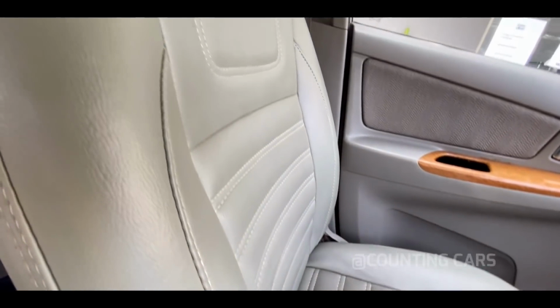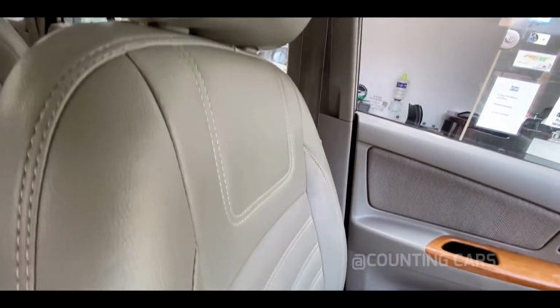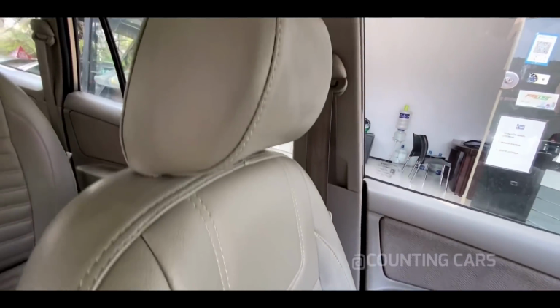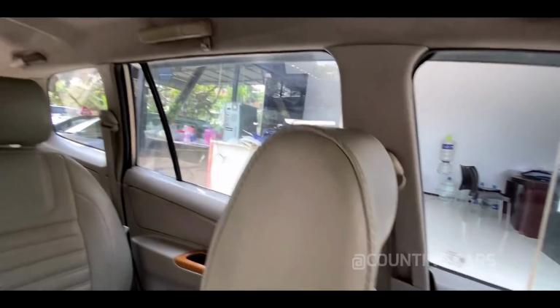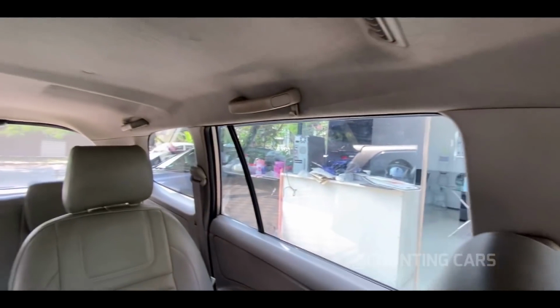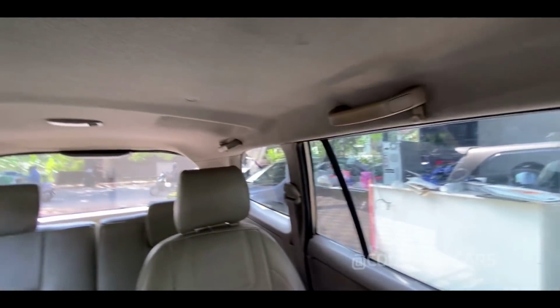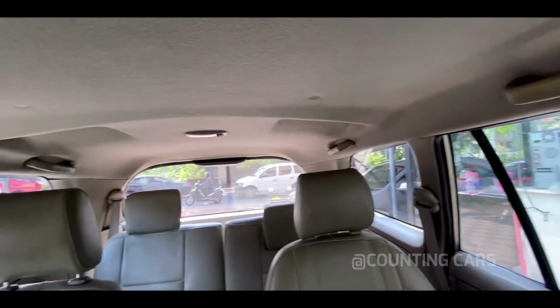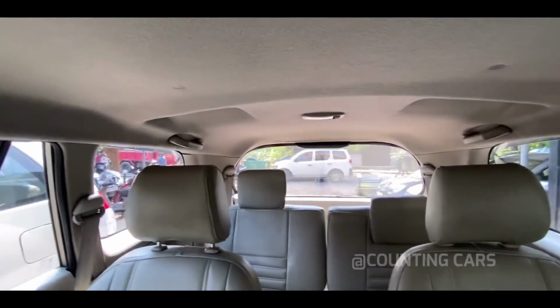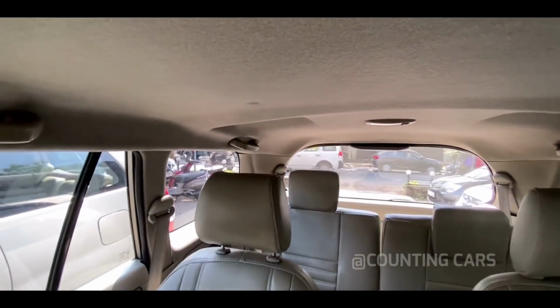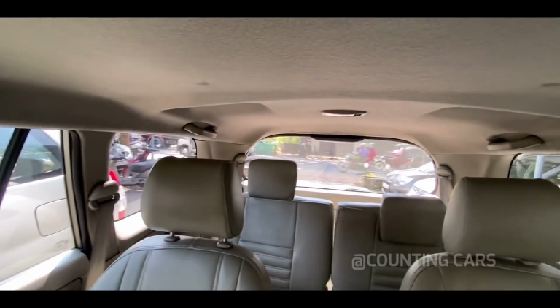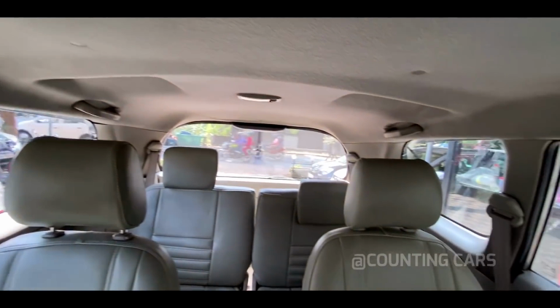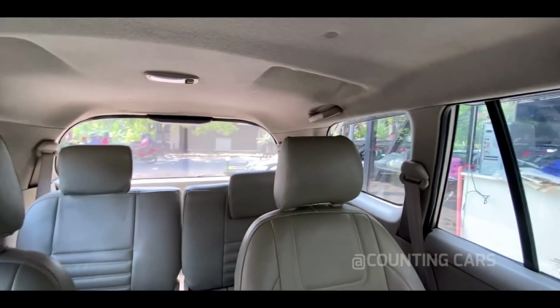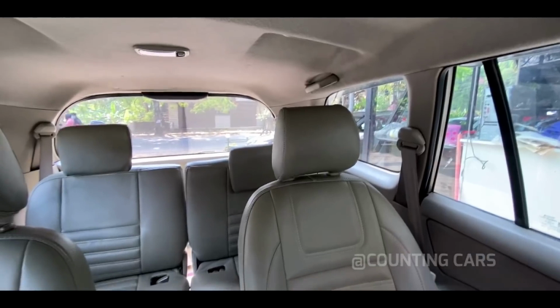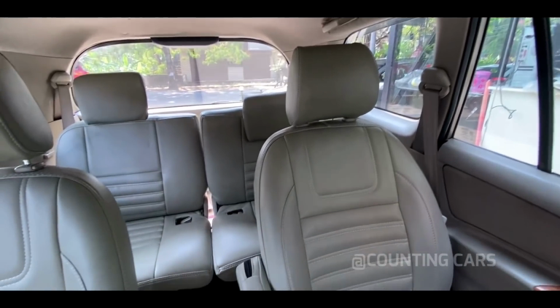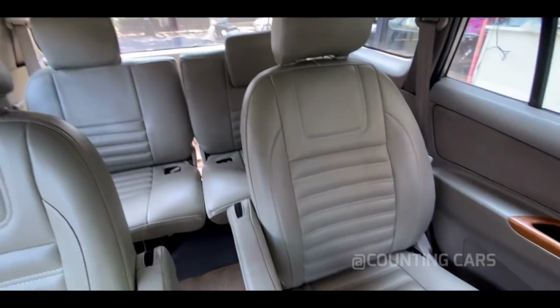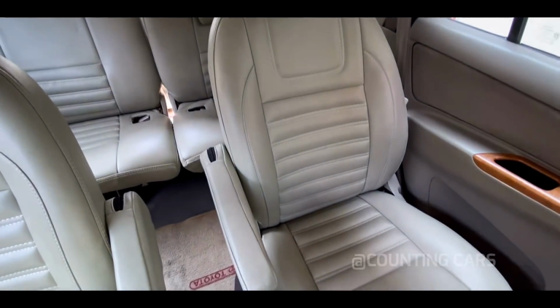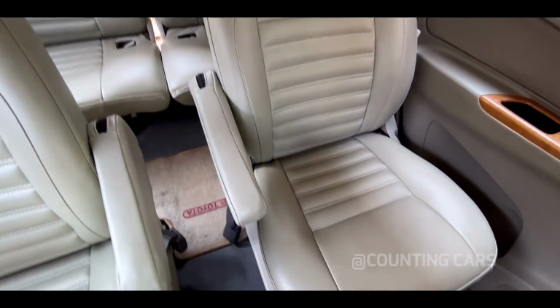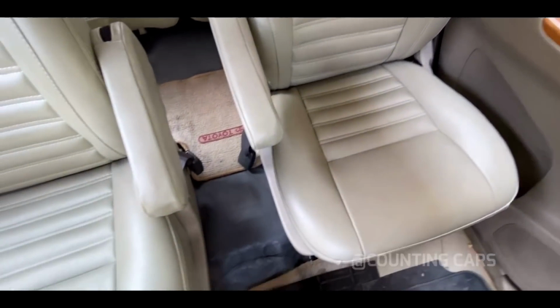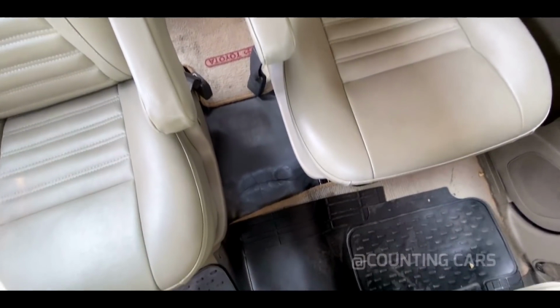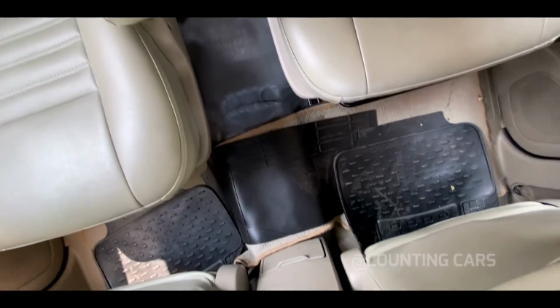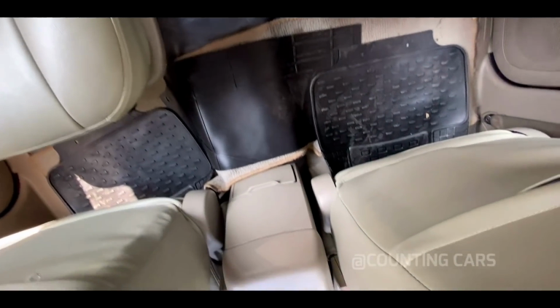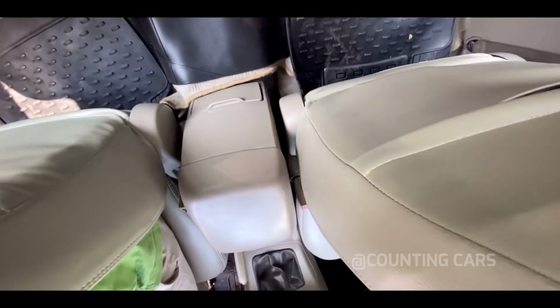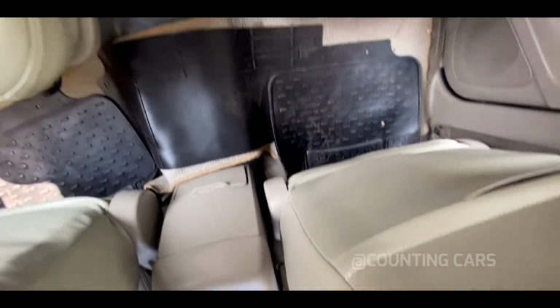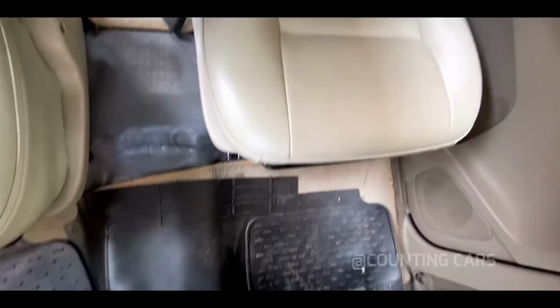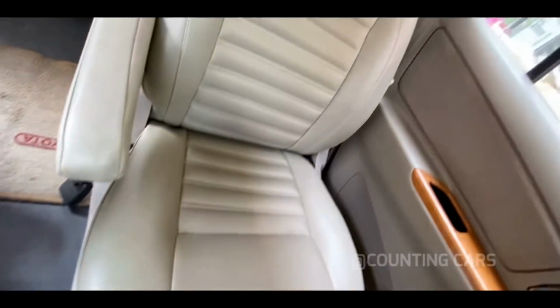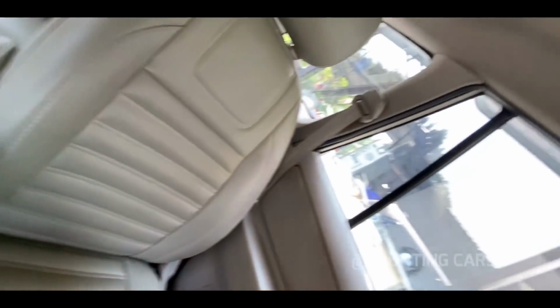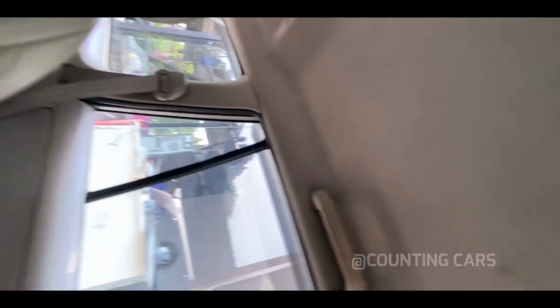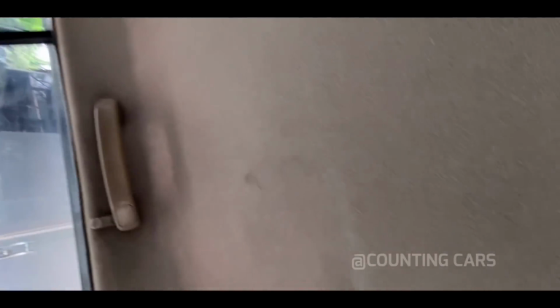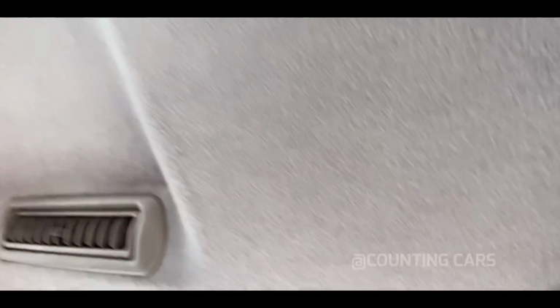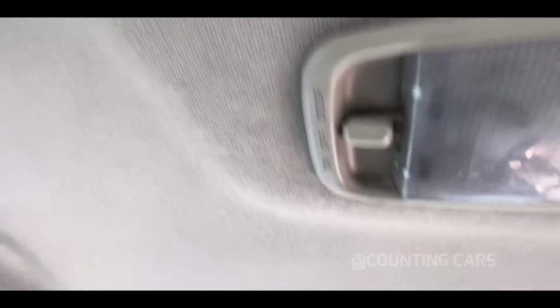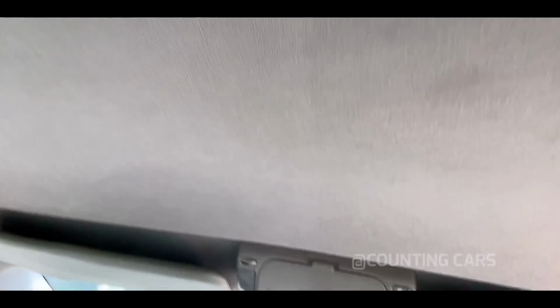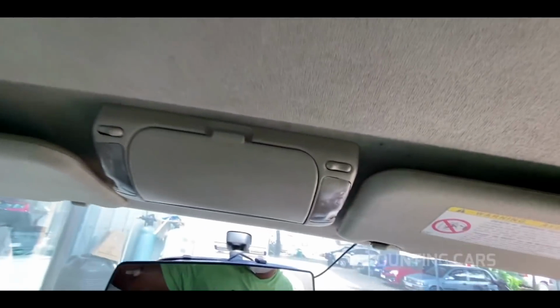There is also a cushioned middle console with the seats. In the middle, there are two bucket captain seats. There is also a lavish air space and a roof.